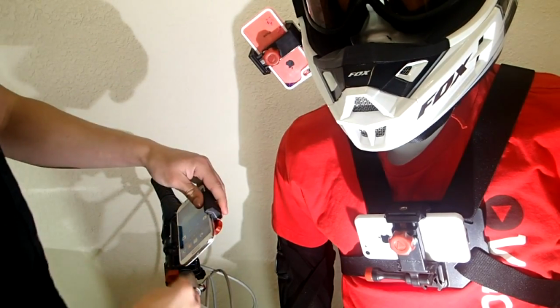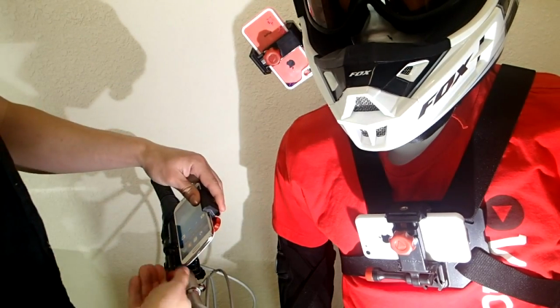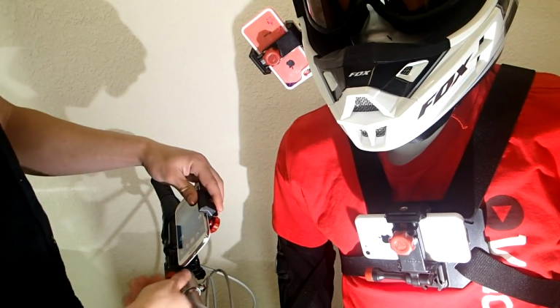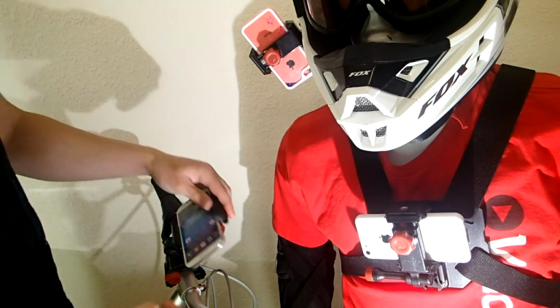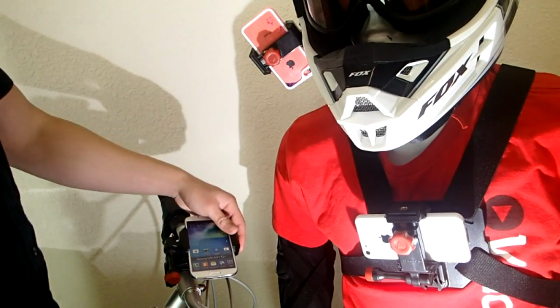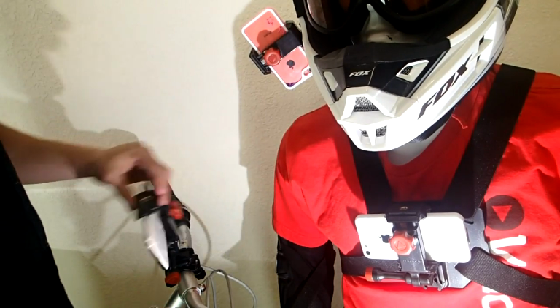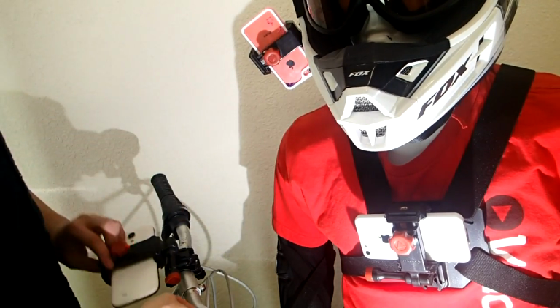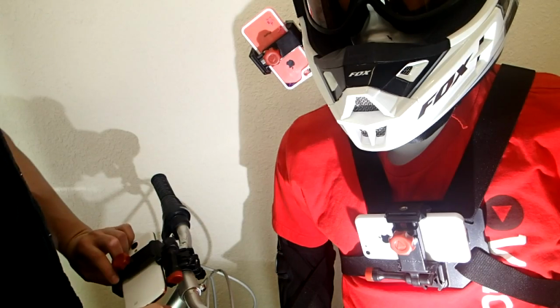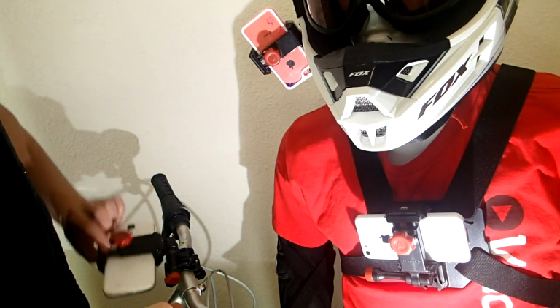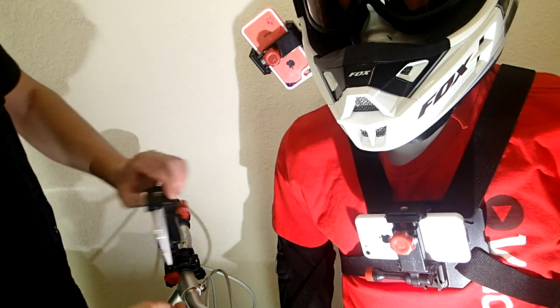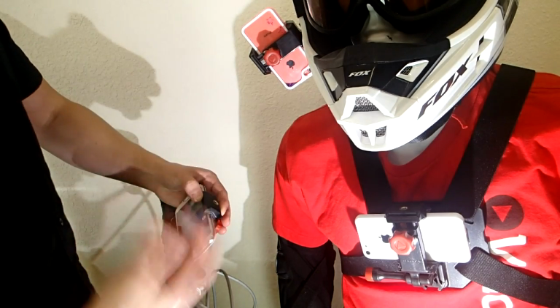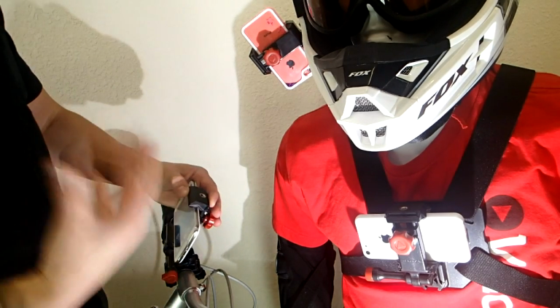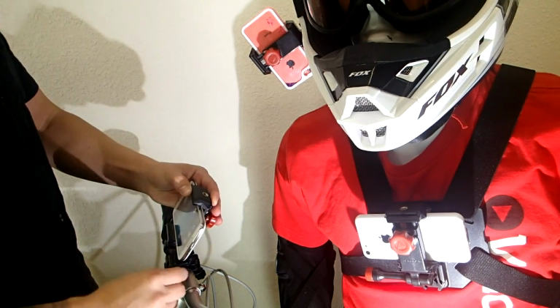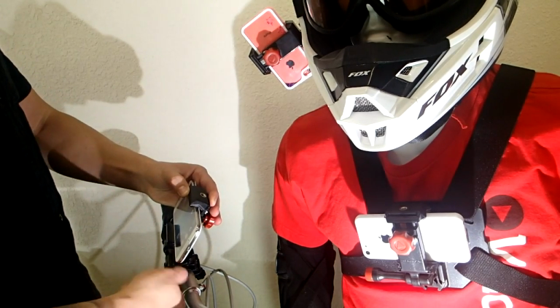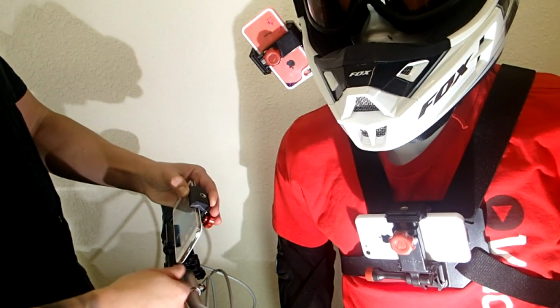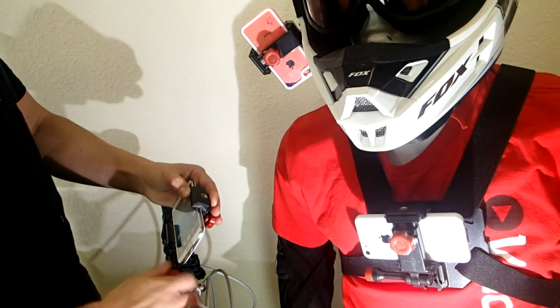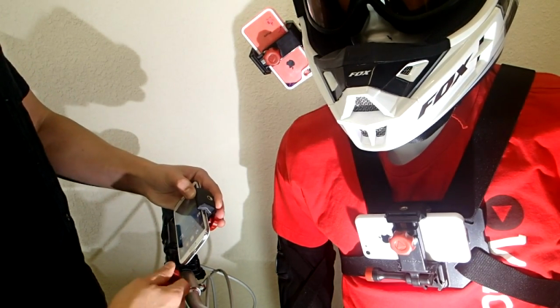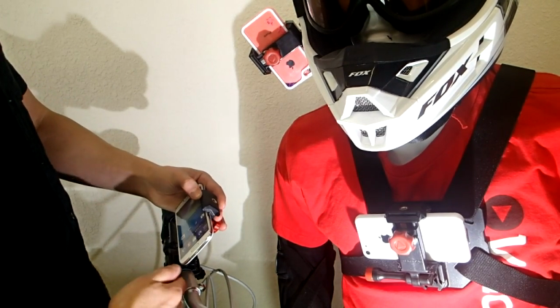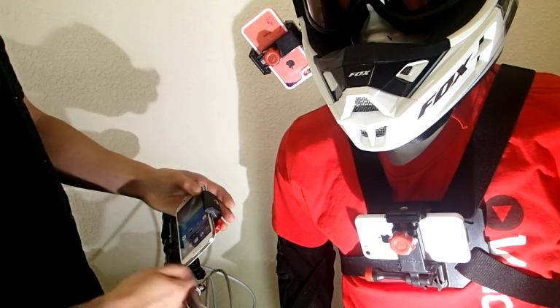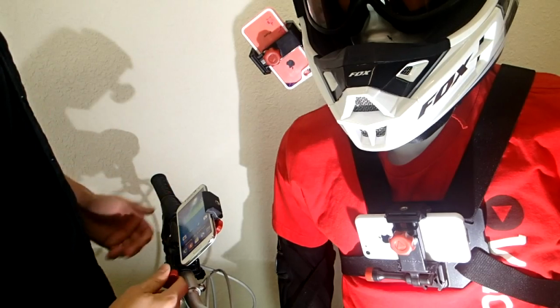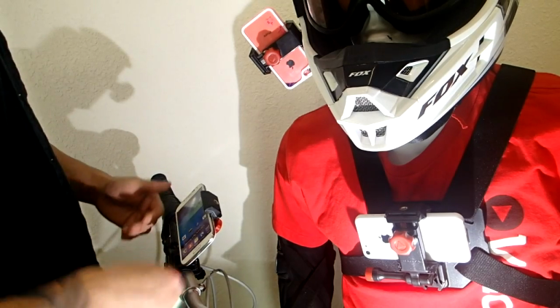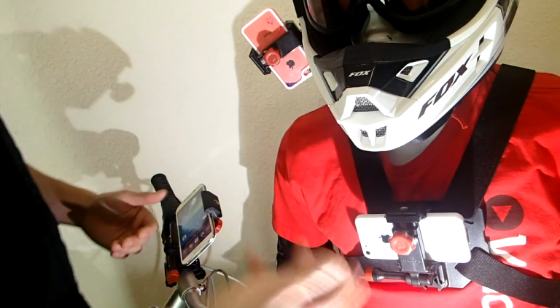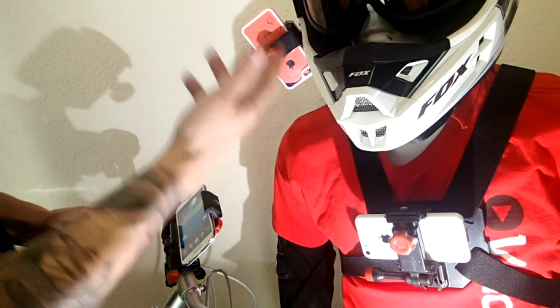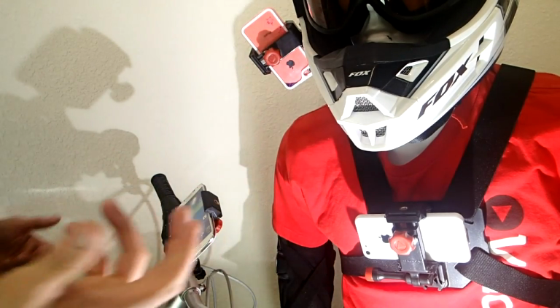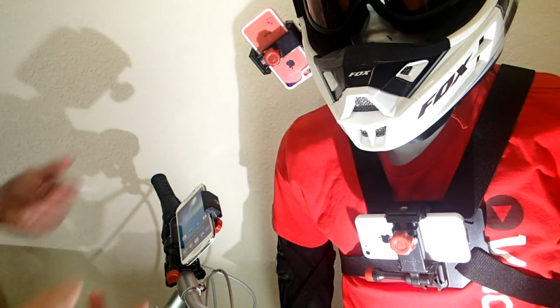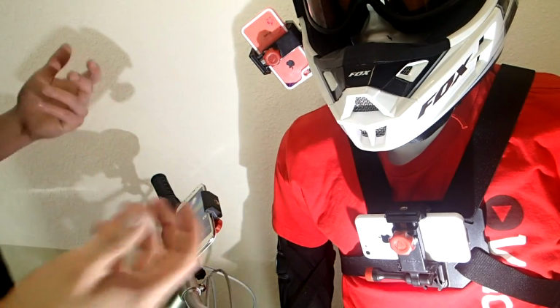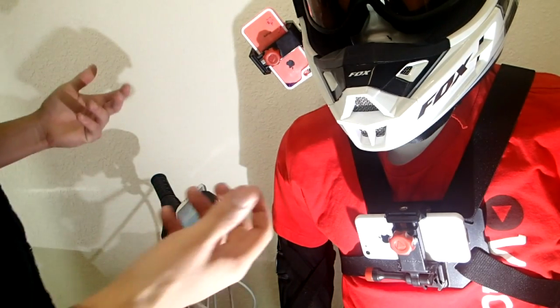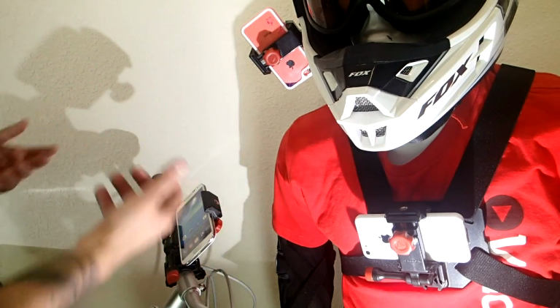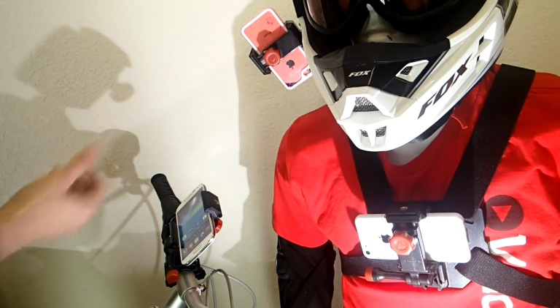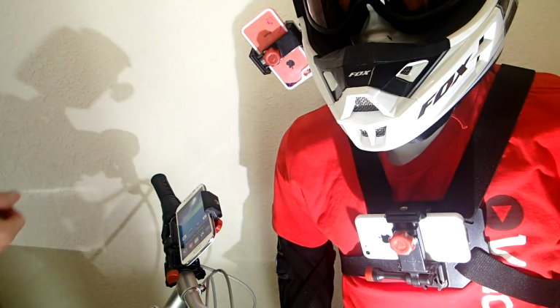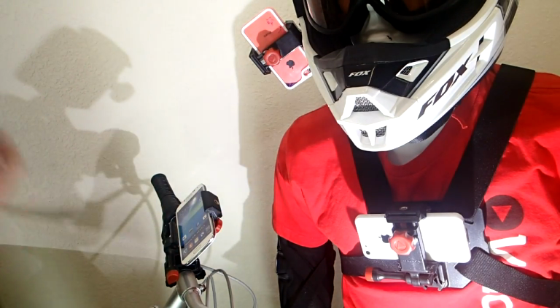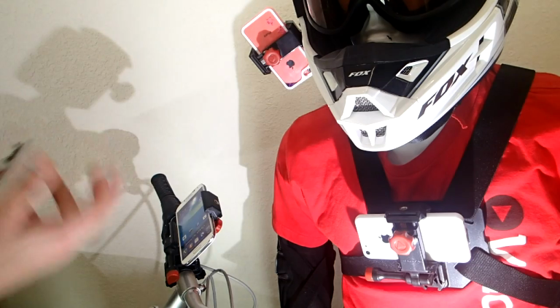When you stick it on the bike mount, you can actually adjust this guy at 280 degrees. You can choose that perfect filming angle and then you just tighten it up and you're done. From here, you can easily clip it into the chest or the helmet mount. It's a really easy one step process, so it's pretty cool.